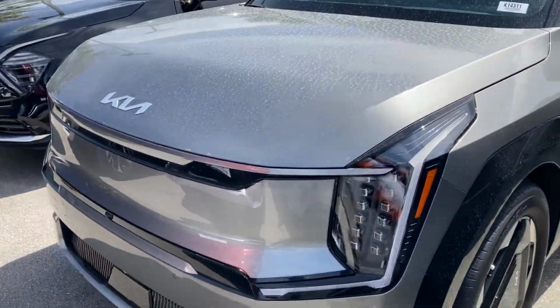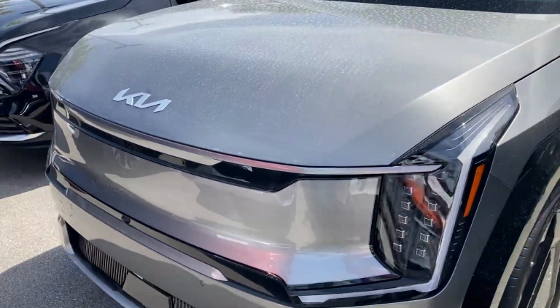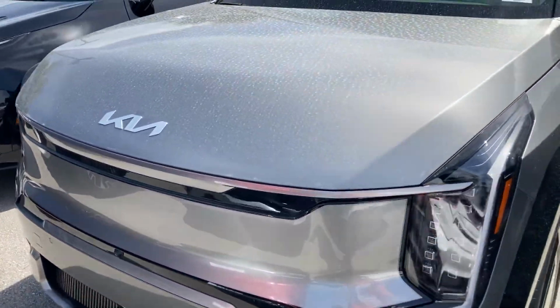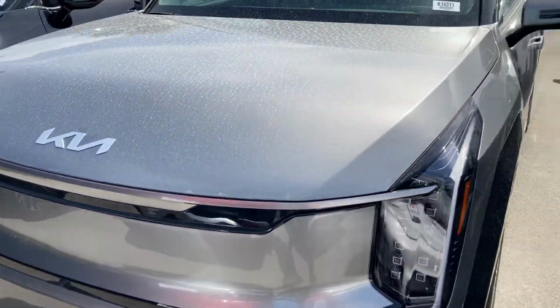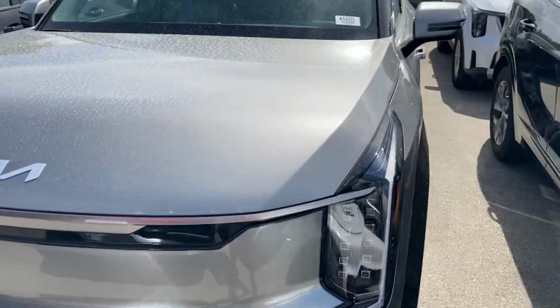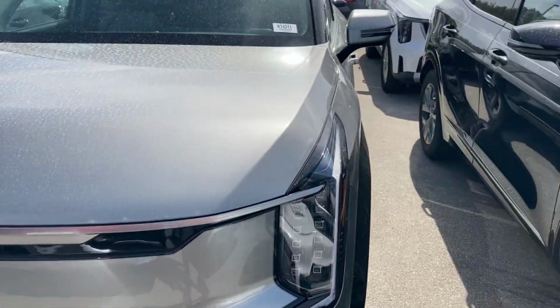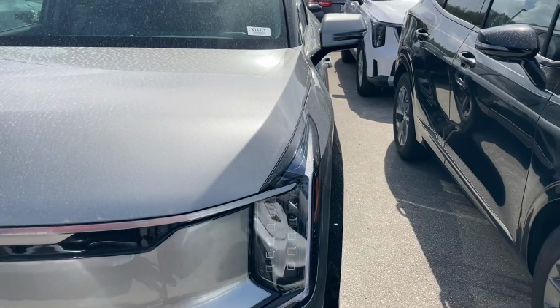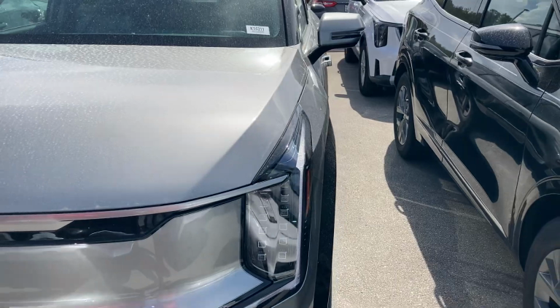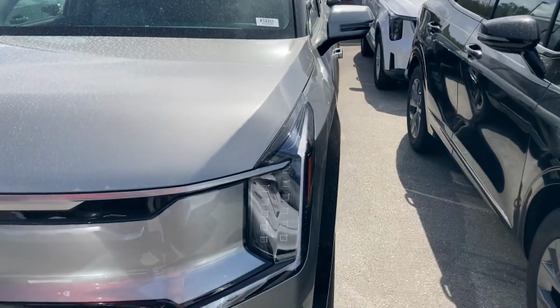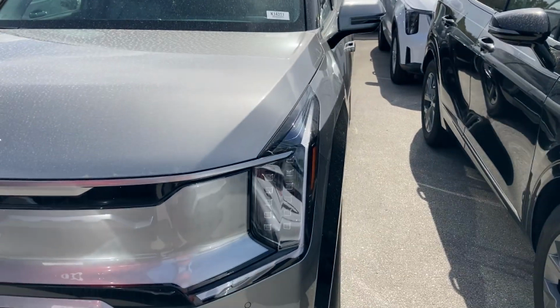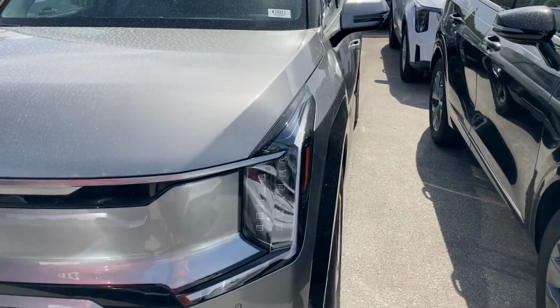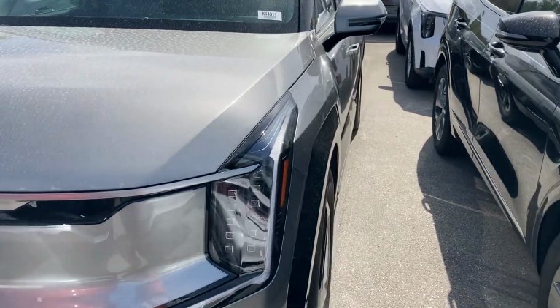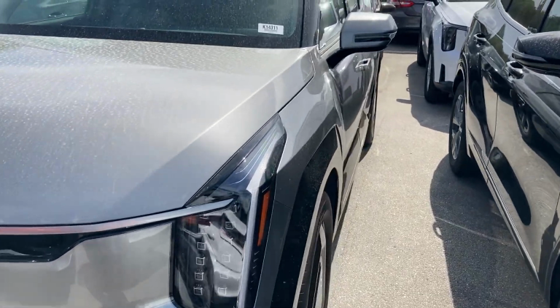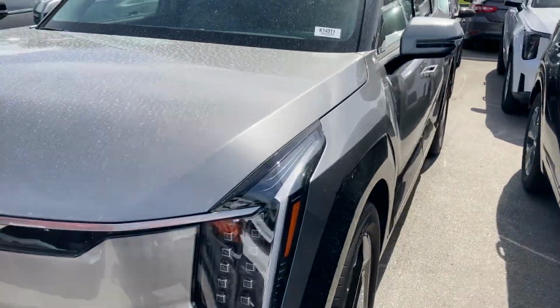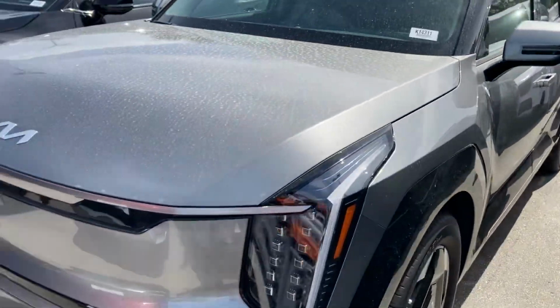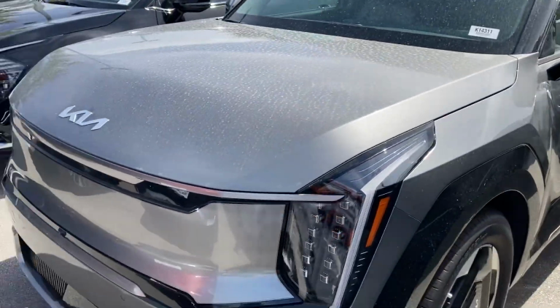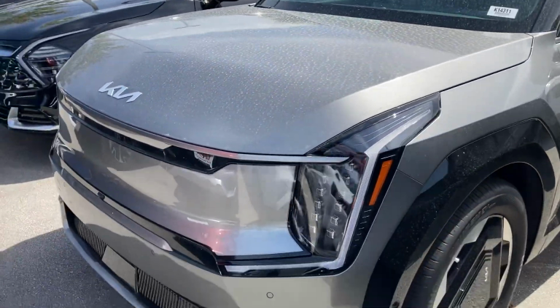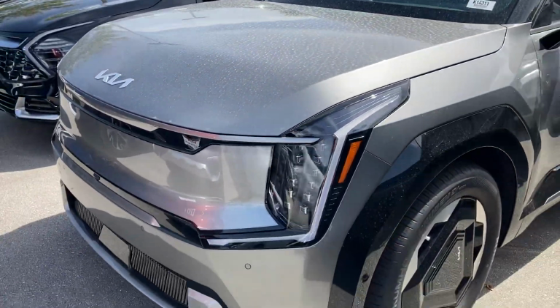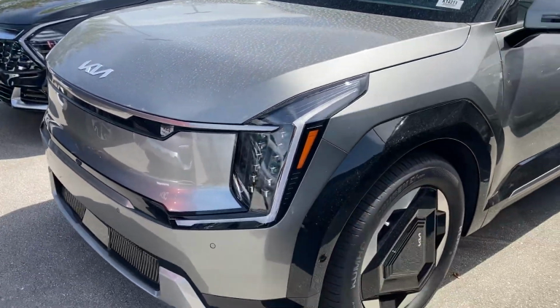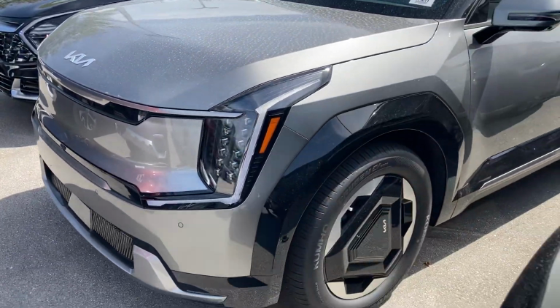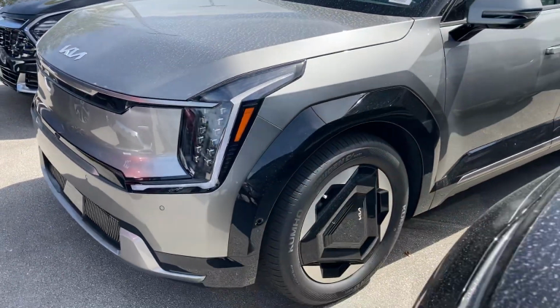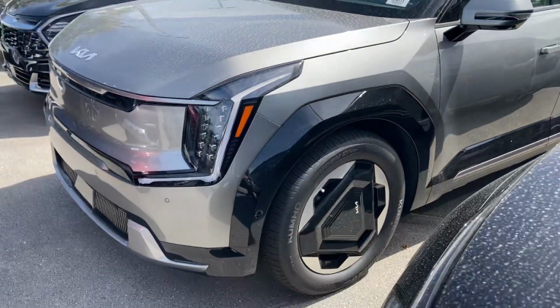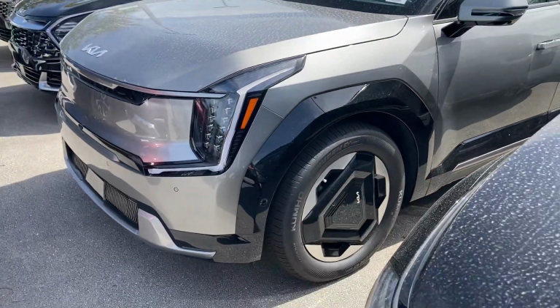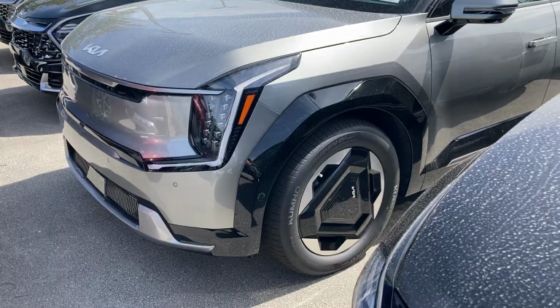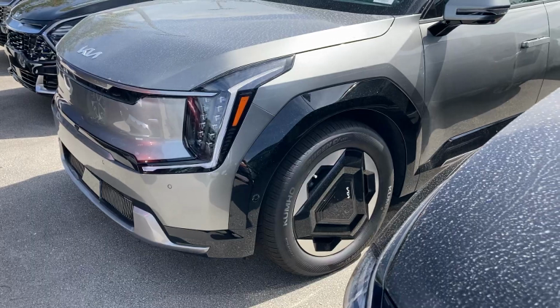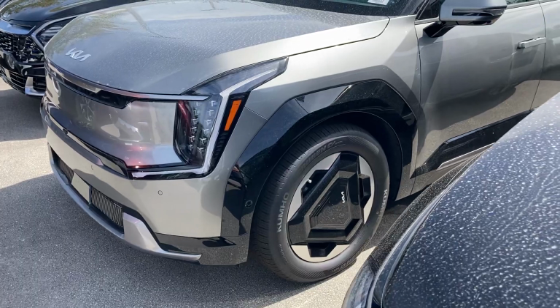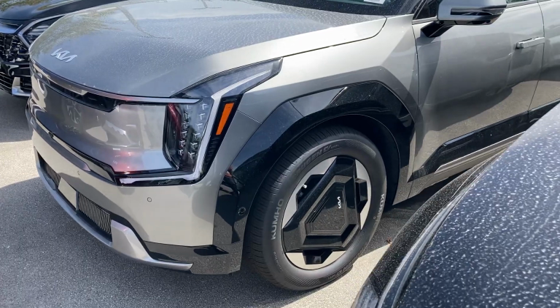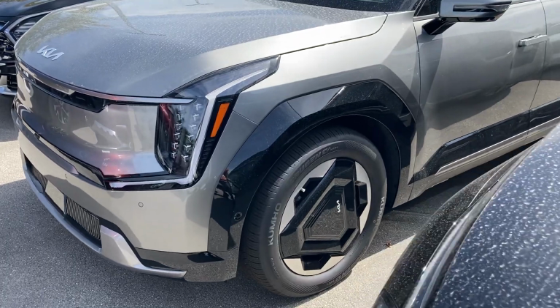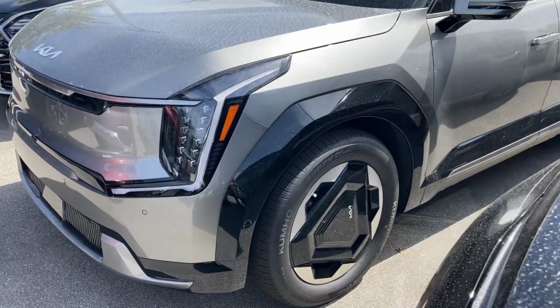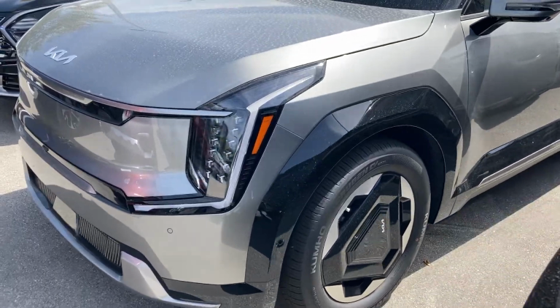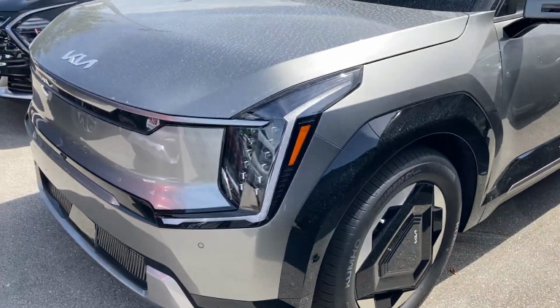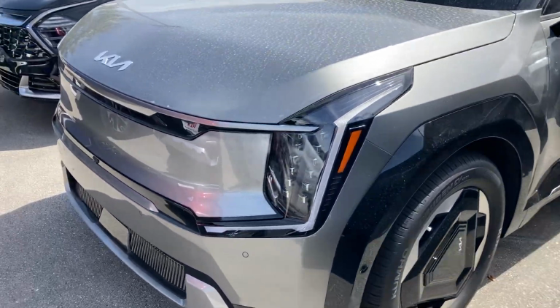As you can see, this is an all-new nameplate for Kia. This is all electric, comes in five different trims. You can get the front-wheel drive or all-wheel drive. This one started at under $74,000, which is pretty pricey to begin with.